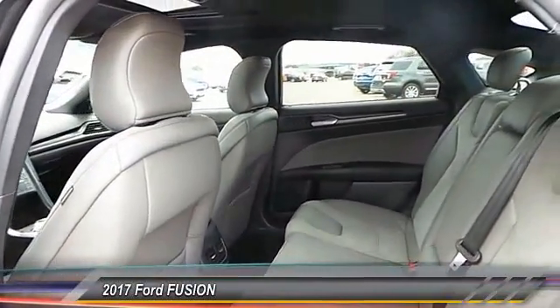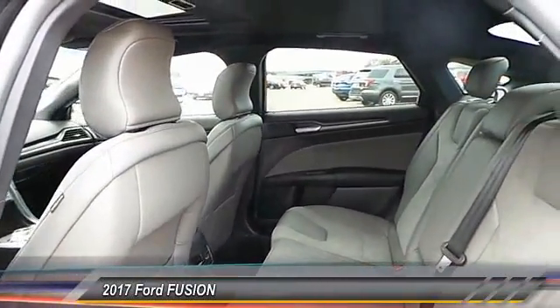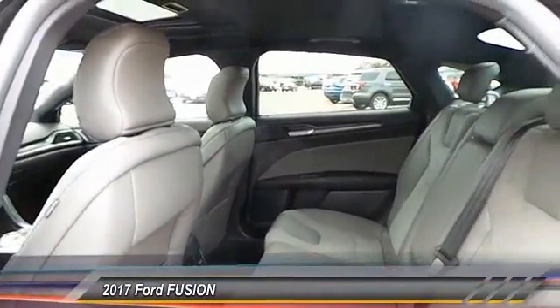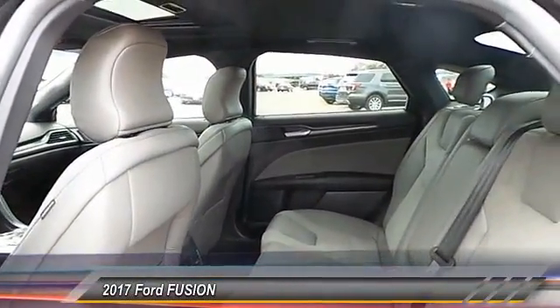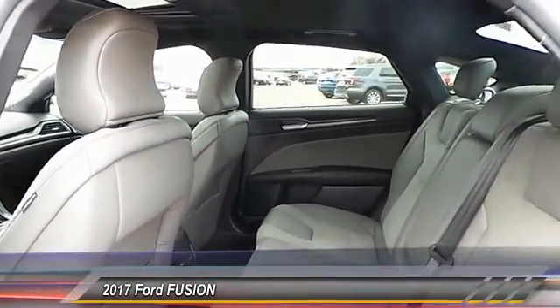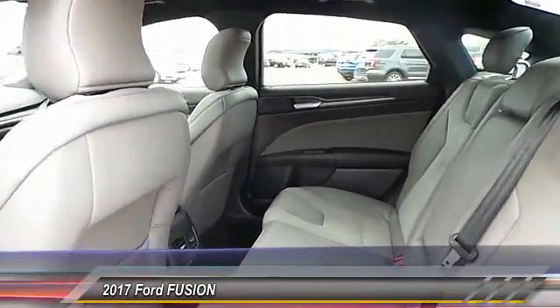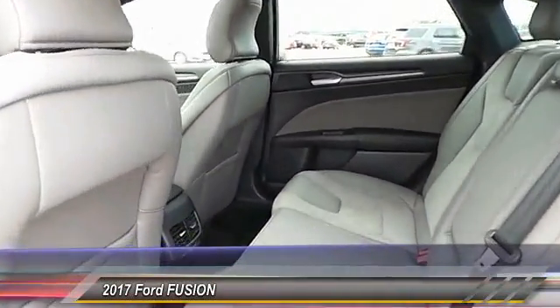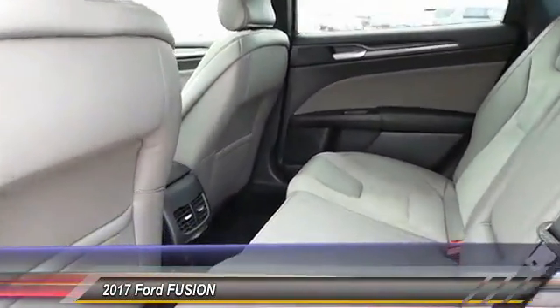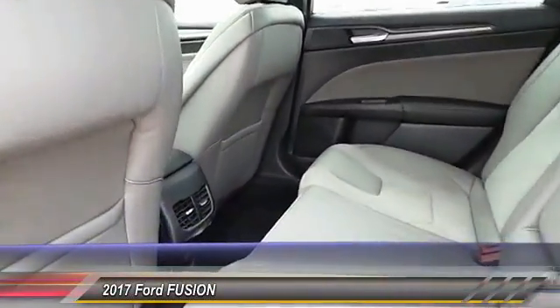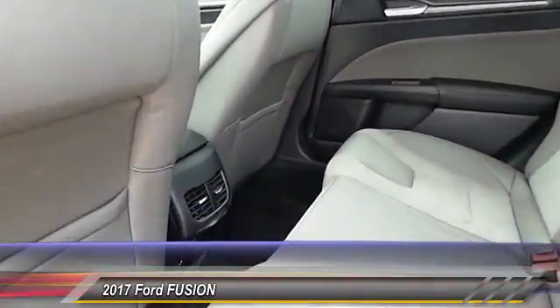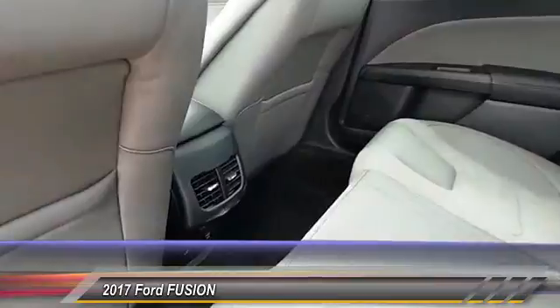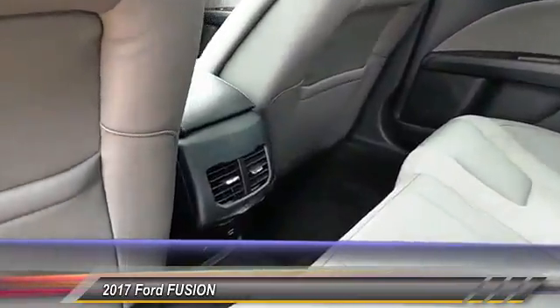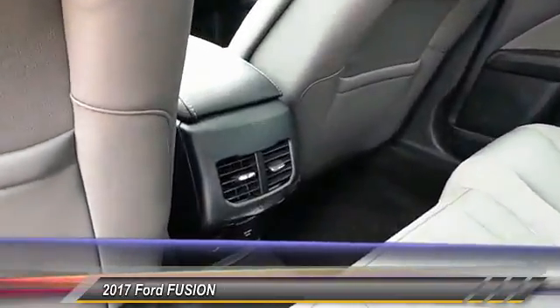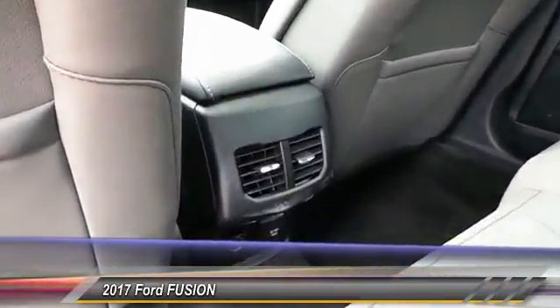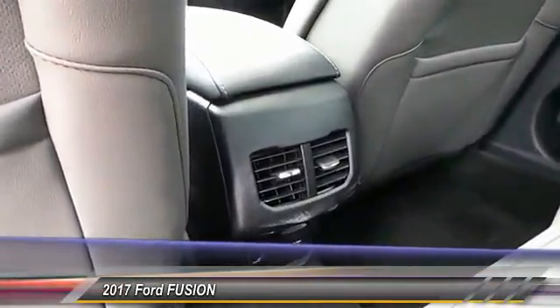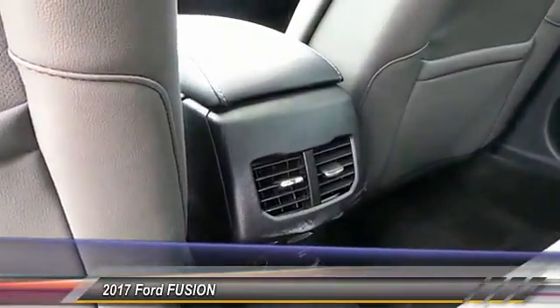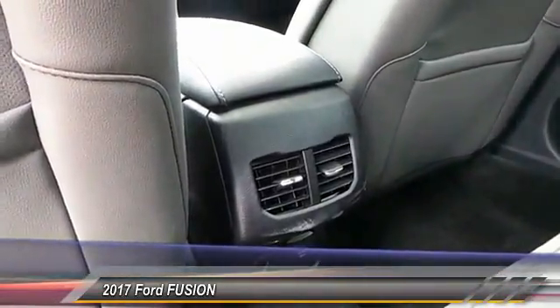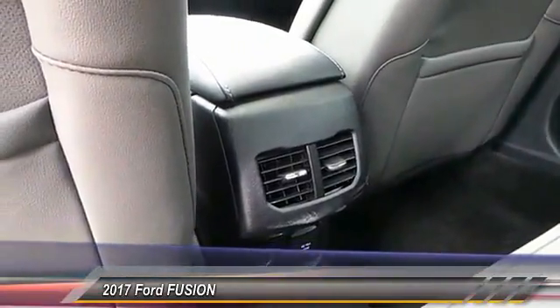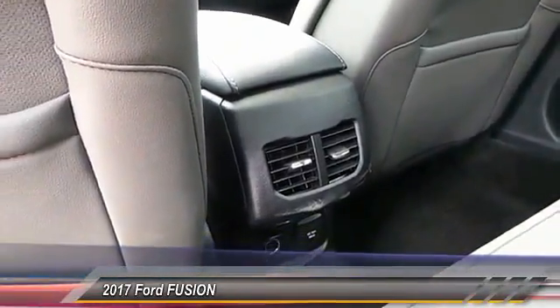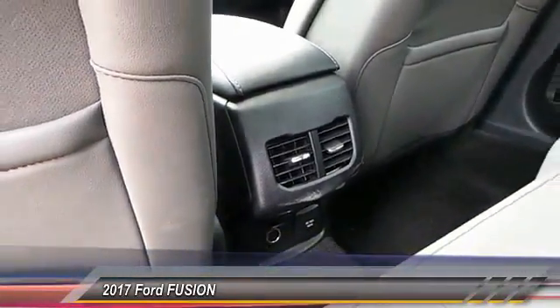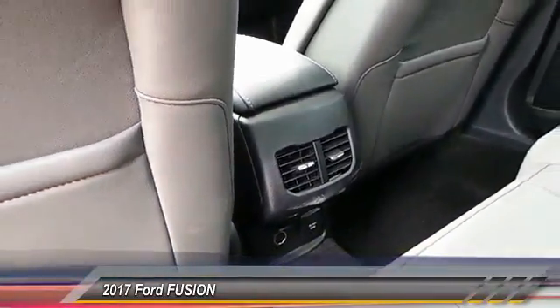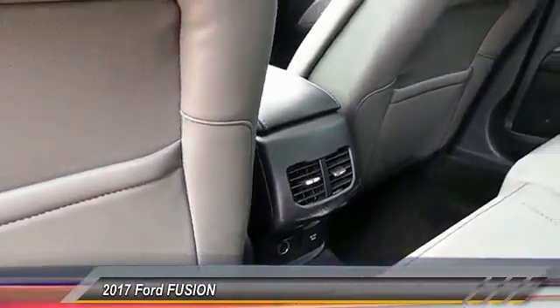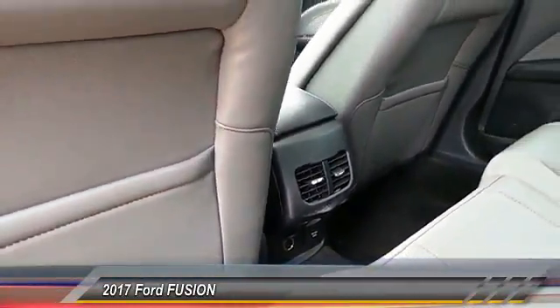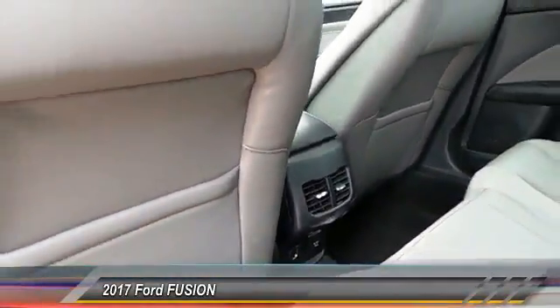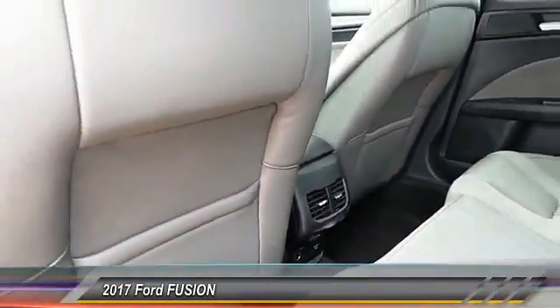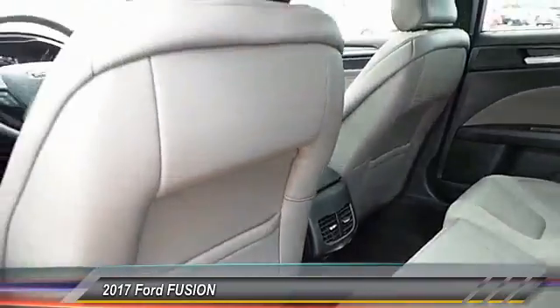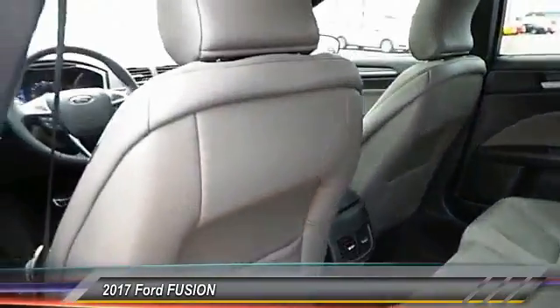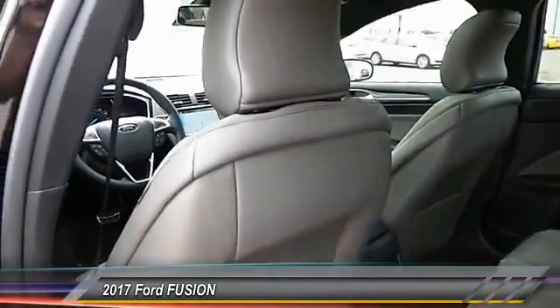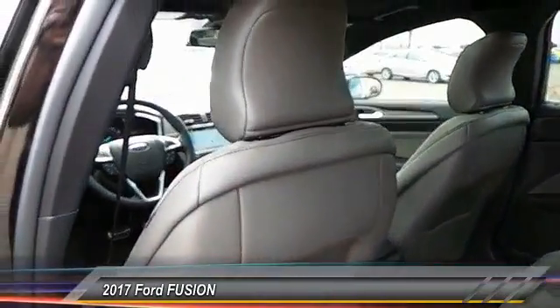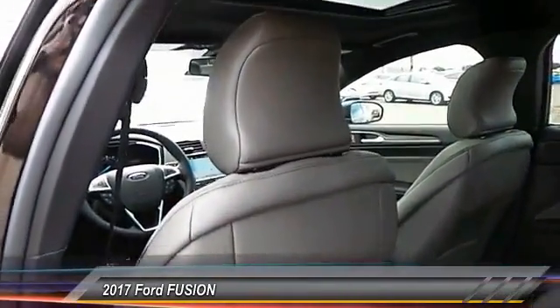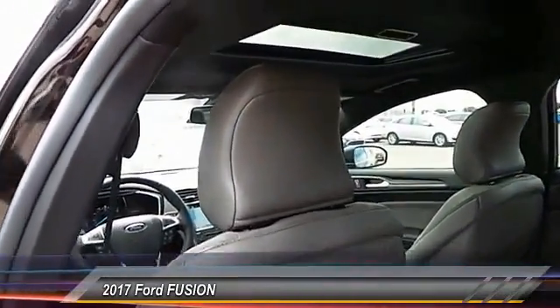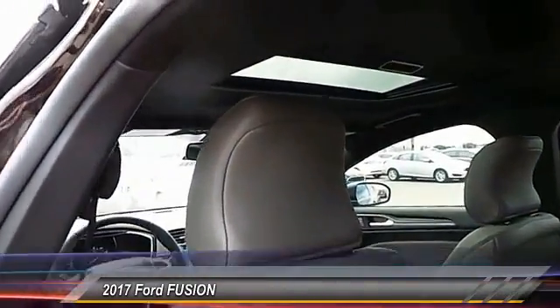Heated seats, power sunroof, navigation system, backup camera, center armrest, power door locks, power windows, center console, leather, reclining seats.